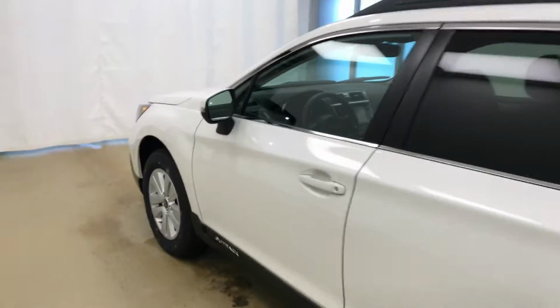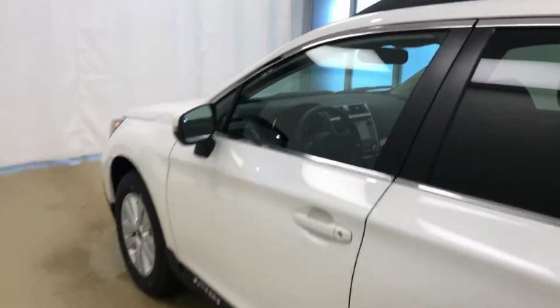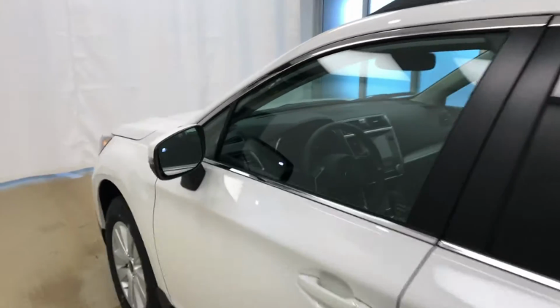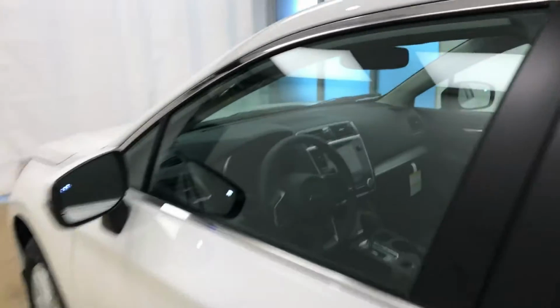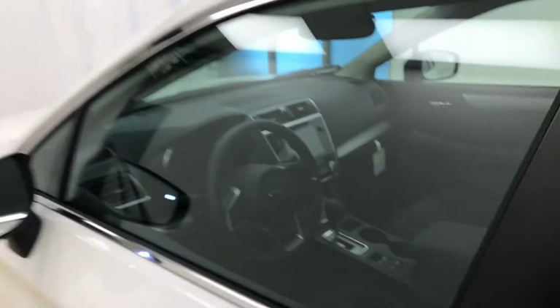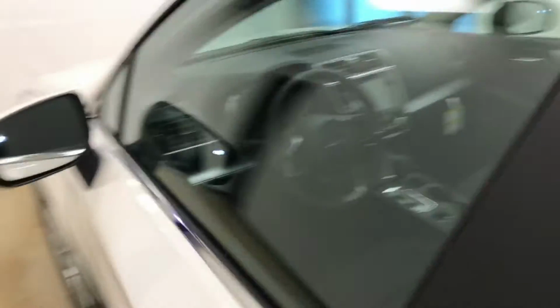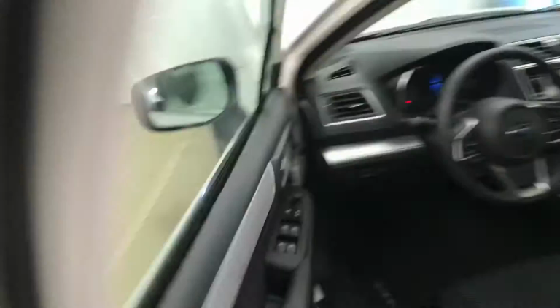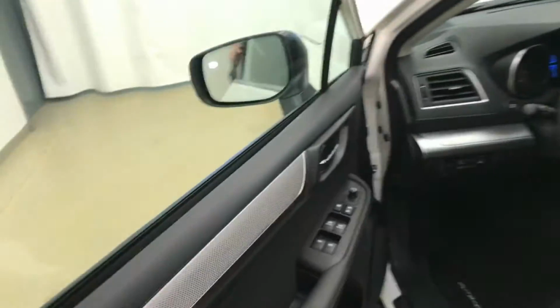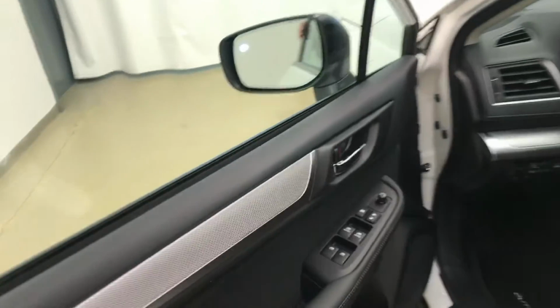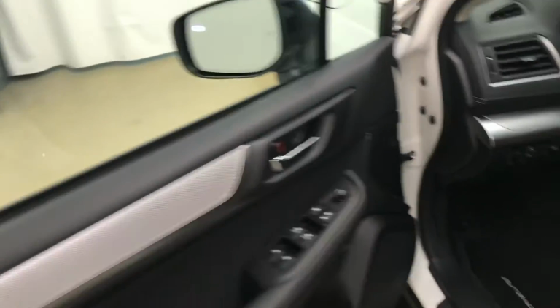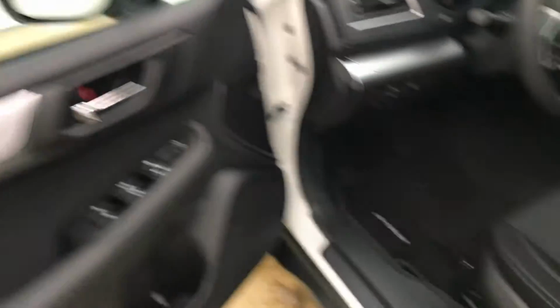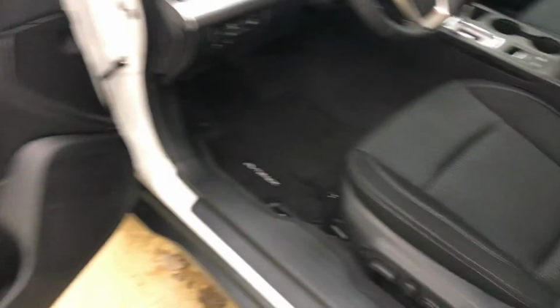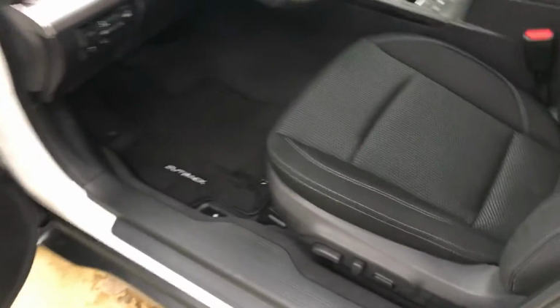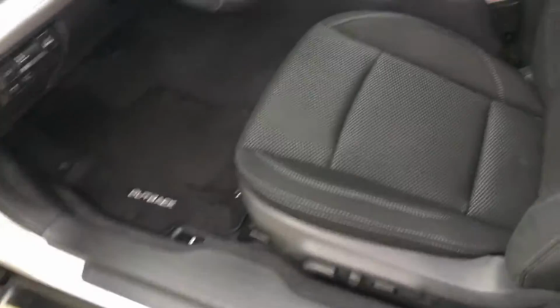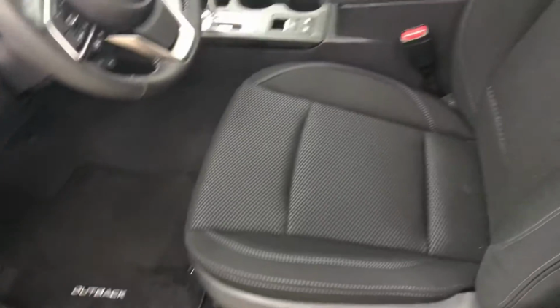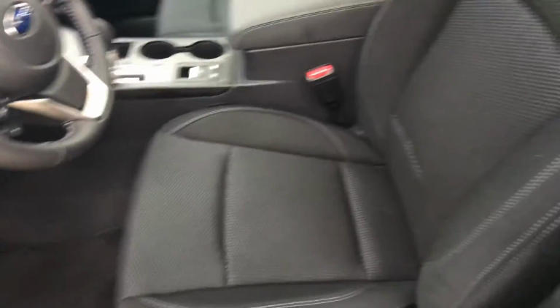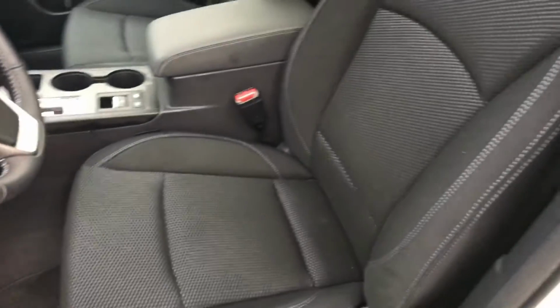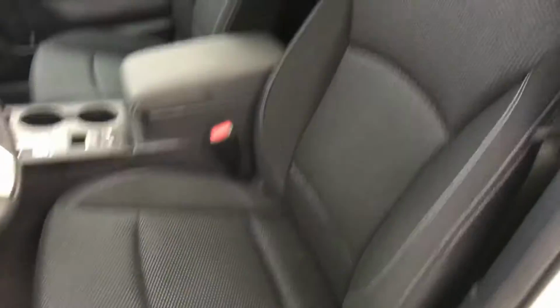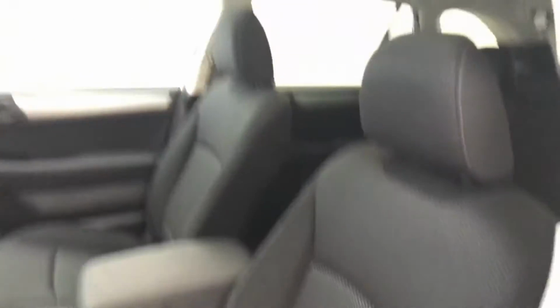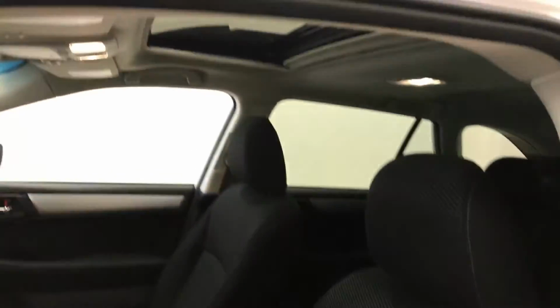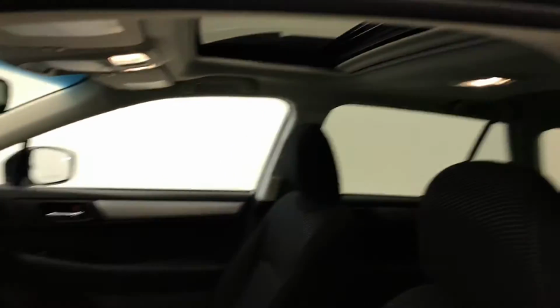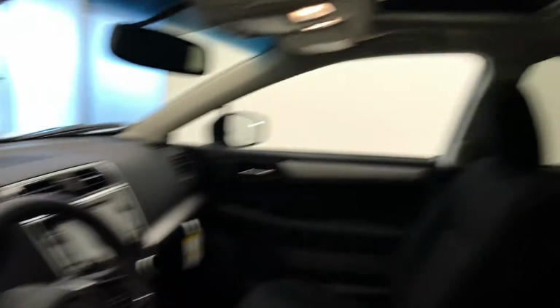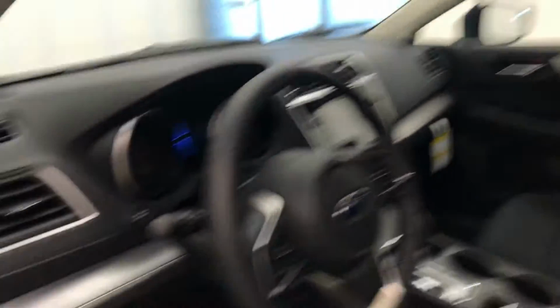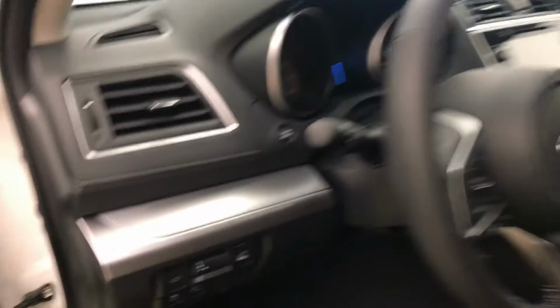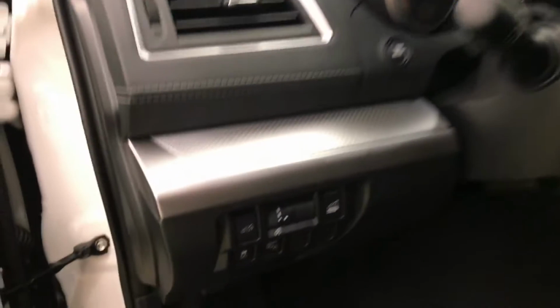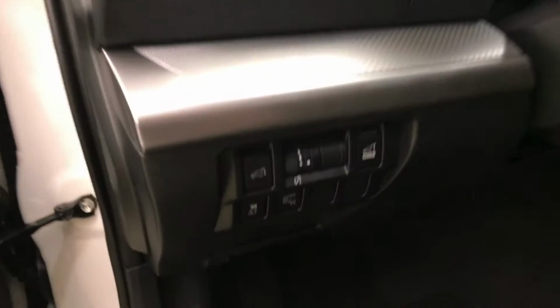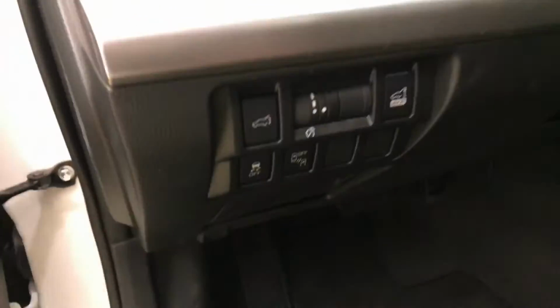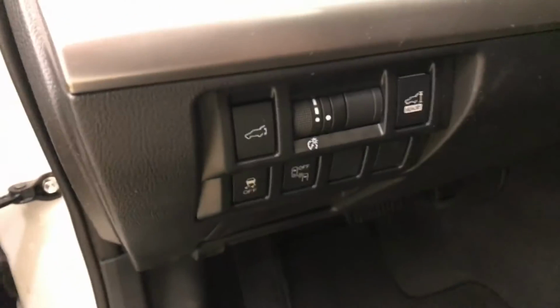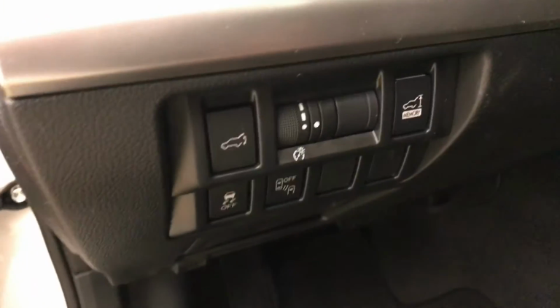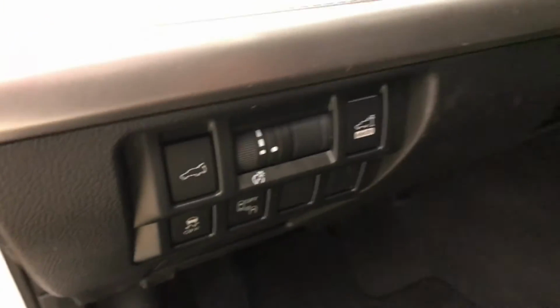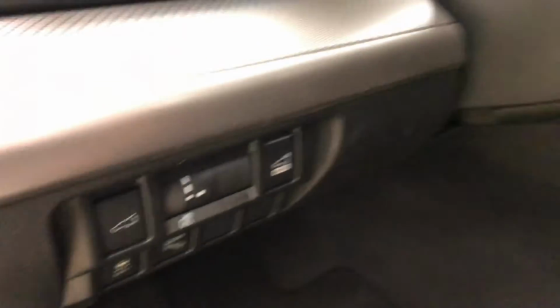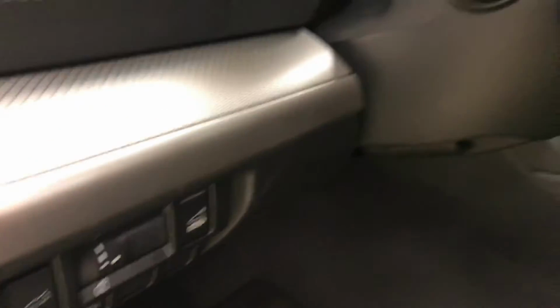Interior options include power windows, locks and mirrors, power driver seat with lumbar support, cloth upholstery, sunroof, rear hatch controls, and traction control.